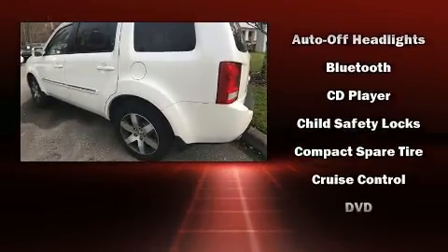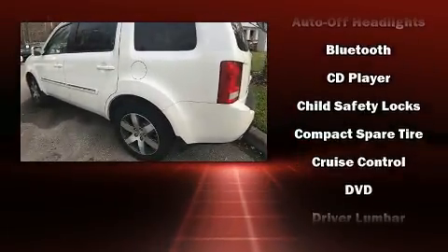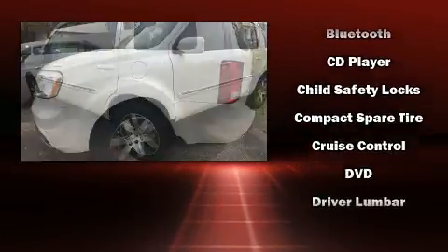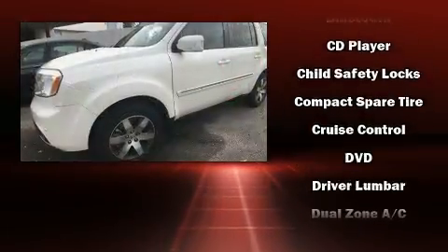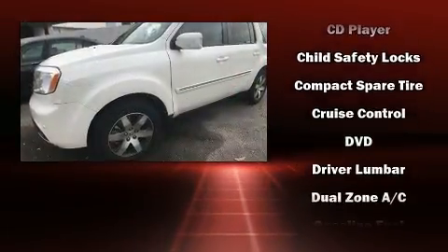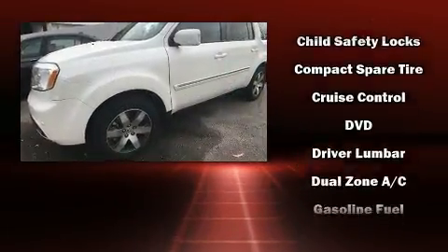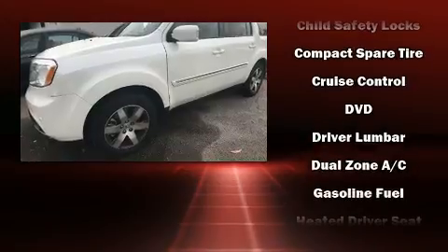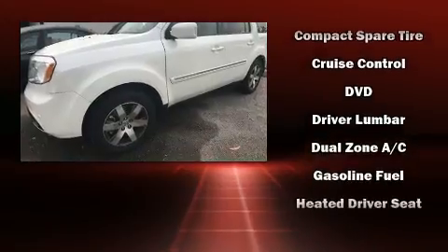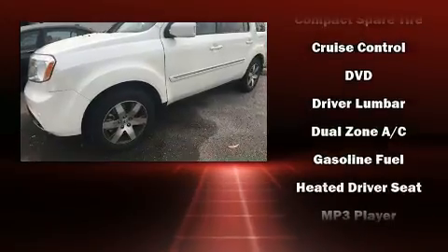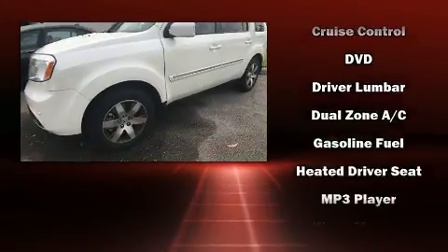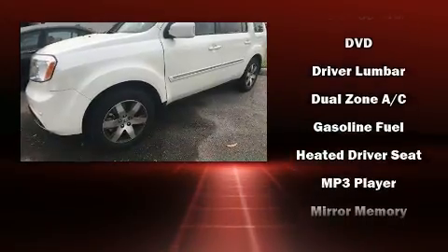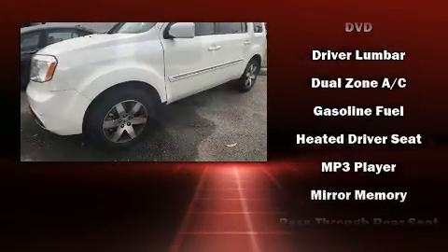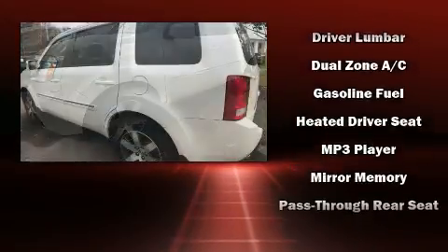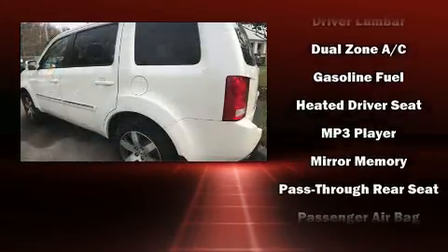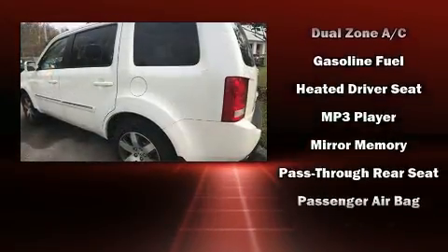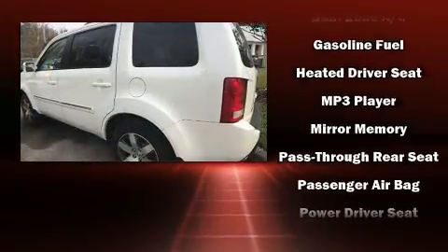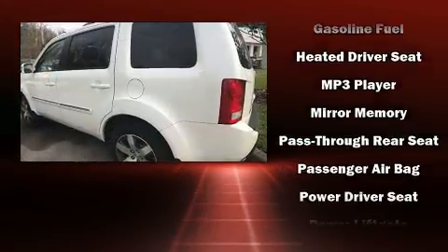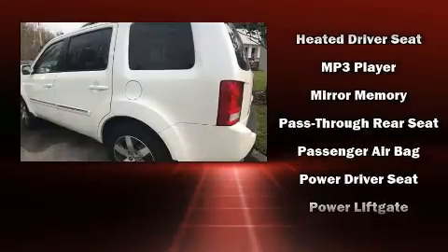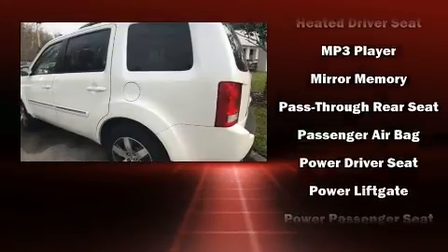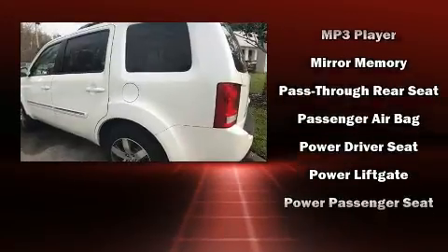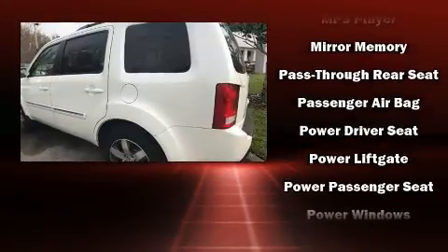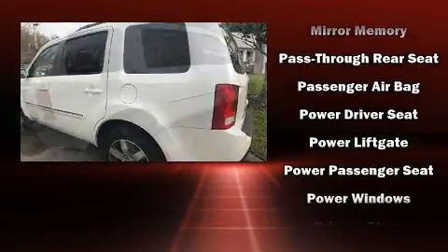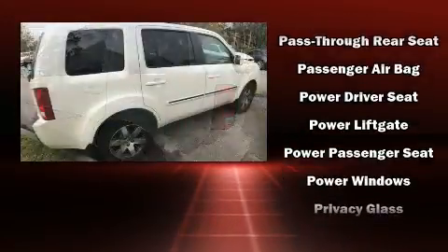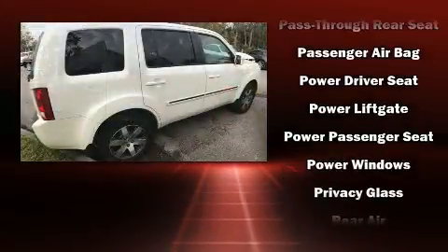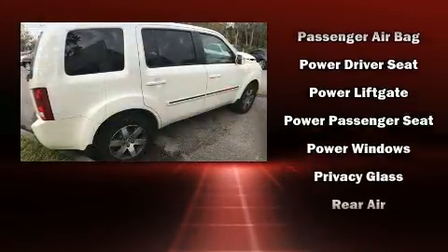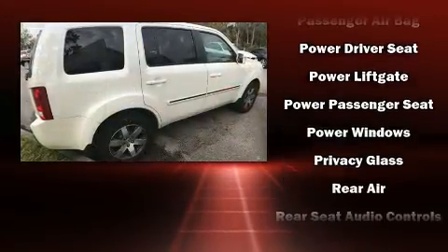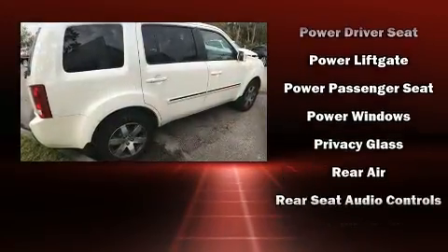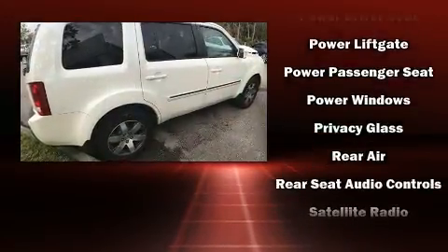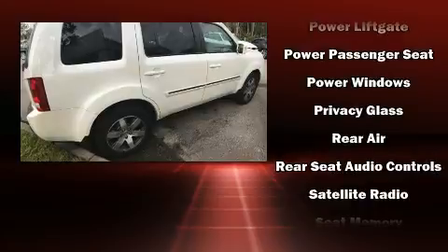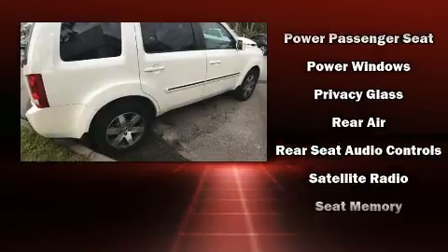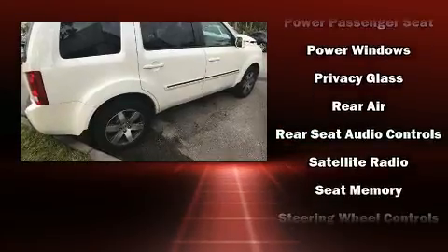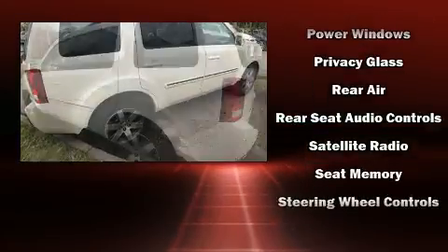Safety equipment has been integrated throughout, including head curtain airbags, front side impact airbags, traction control, brake assist, anti-whiplash front head restraint, ignition disabling, and four-wheel disc brakes with ABS.